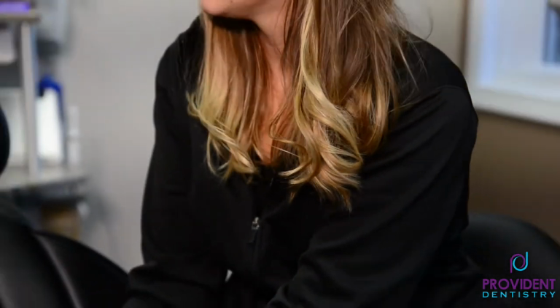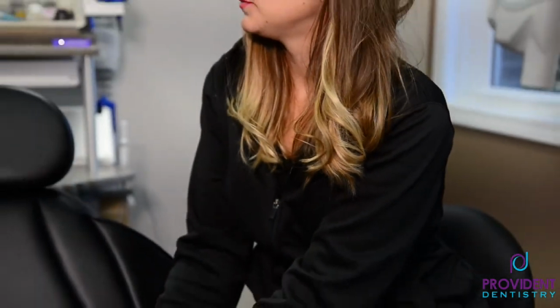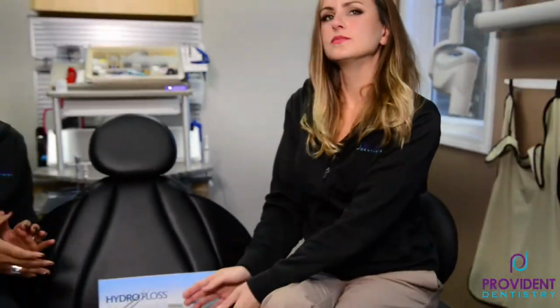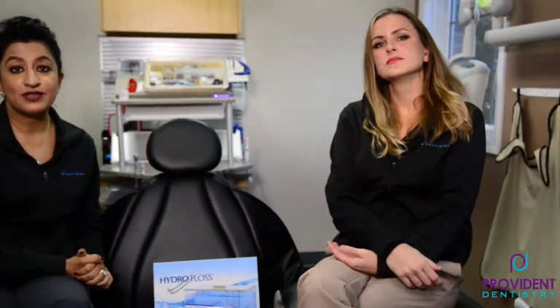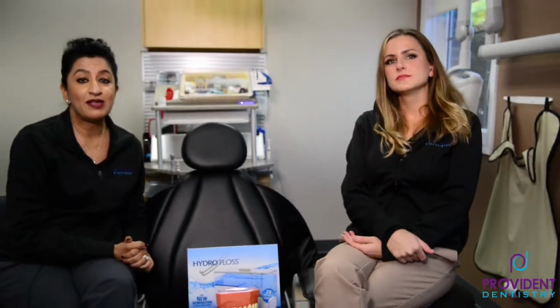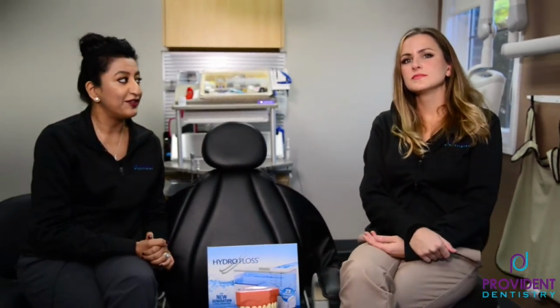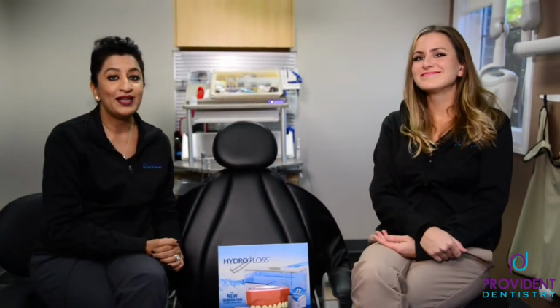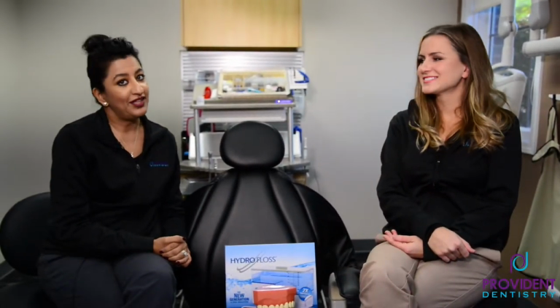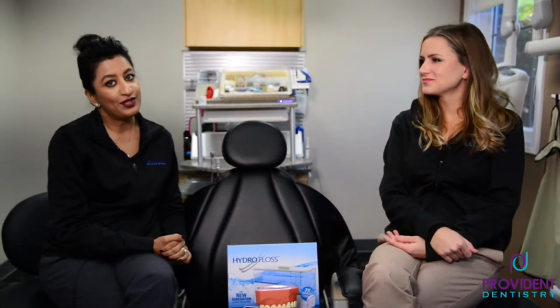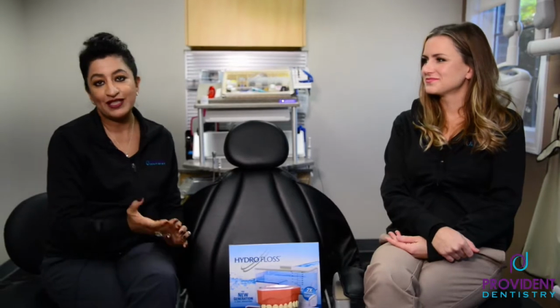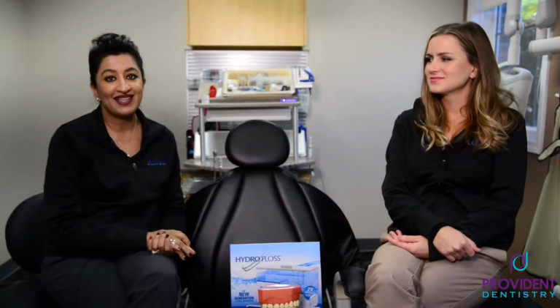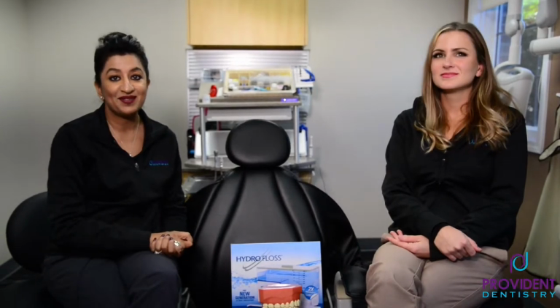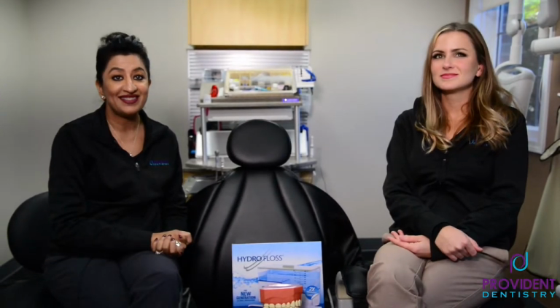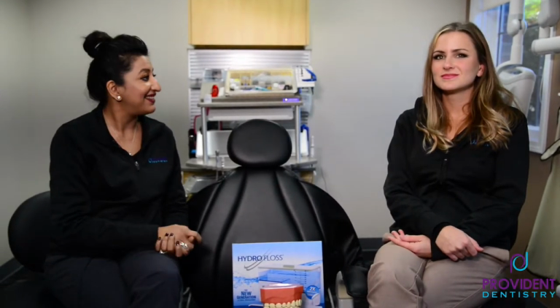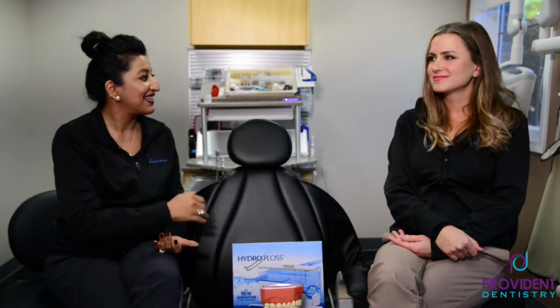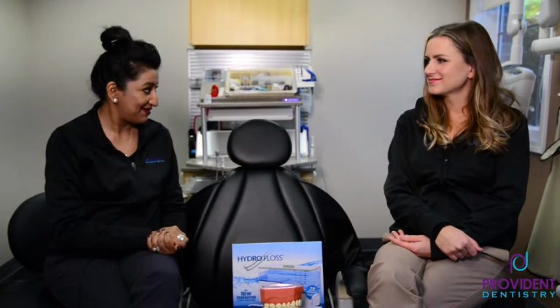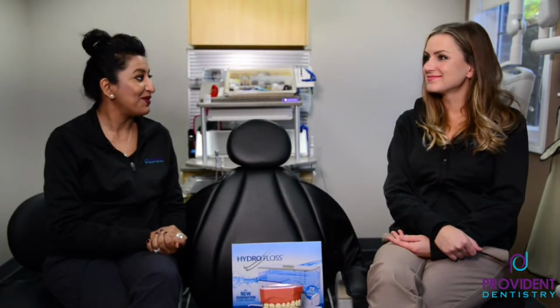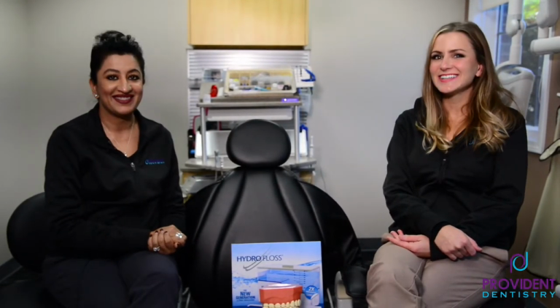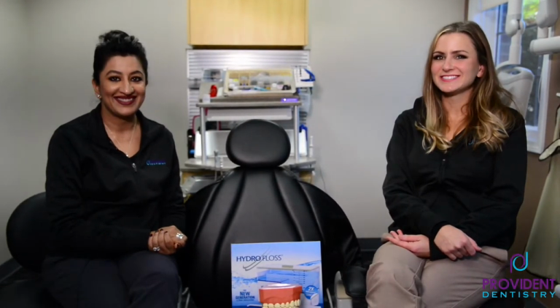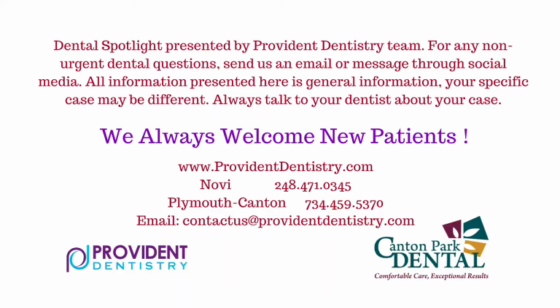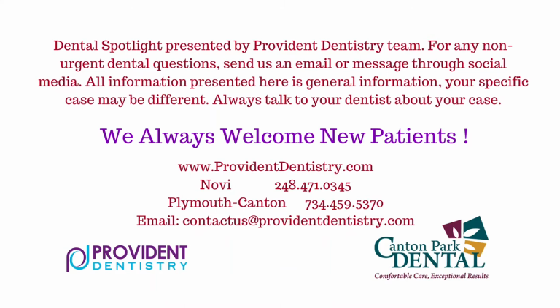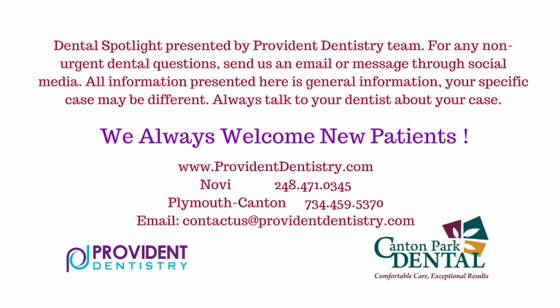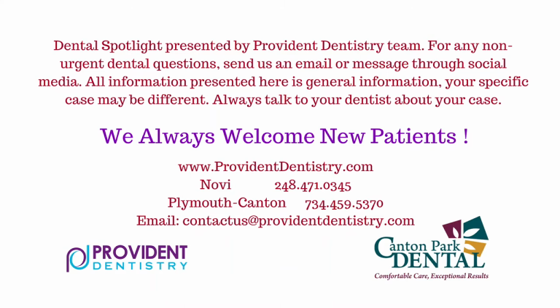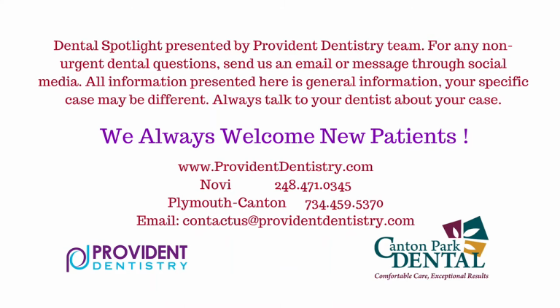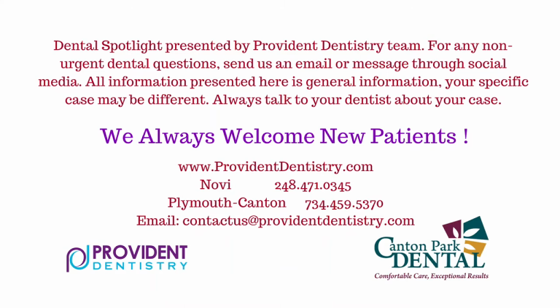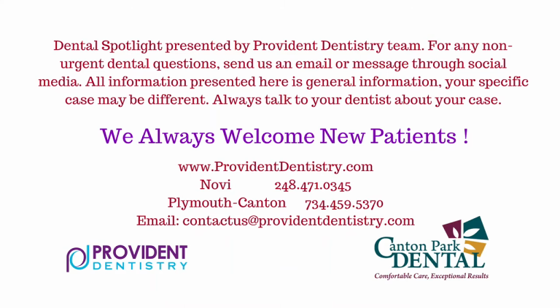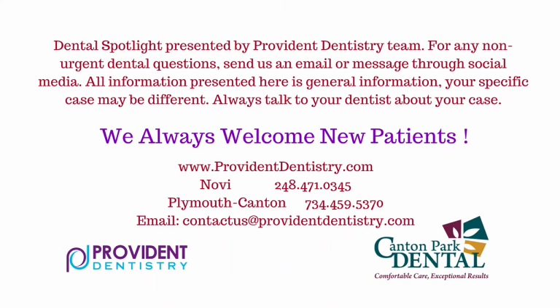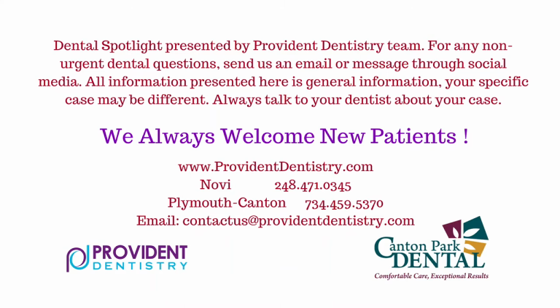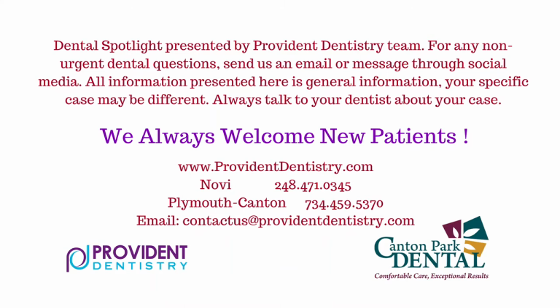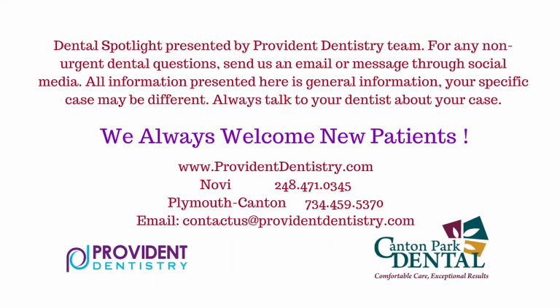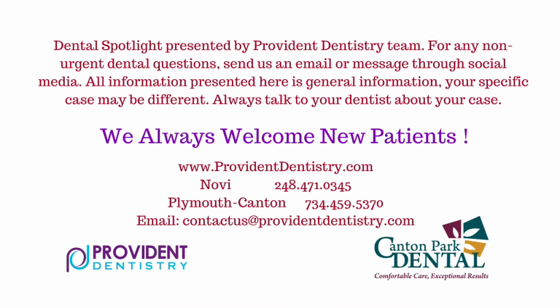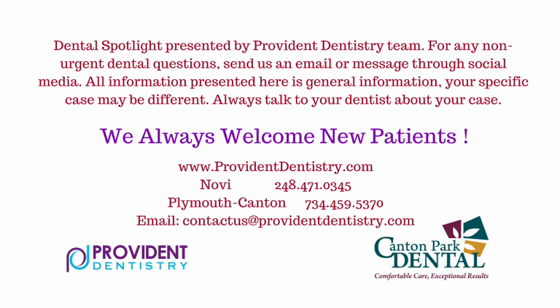Hopefully this segment was a bit helpful for you. If you have any questions, please don't hesitate to call and we can talk some more. Thank you.